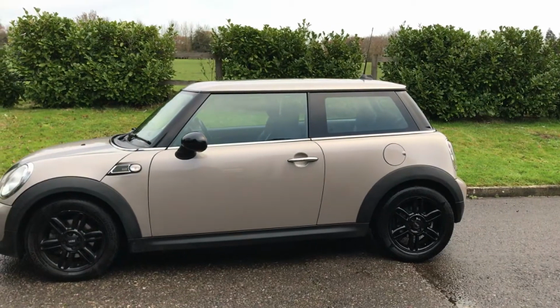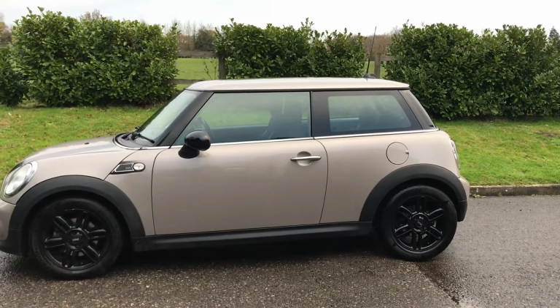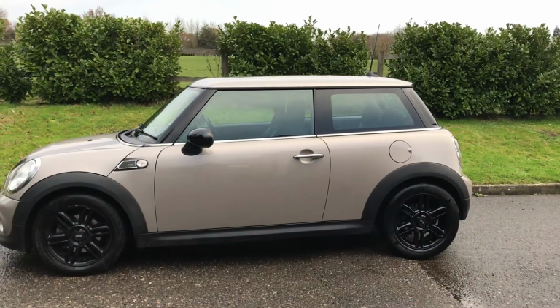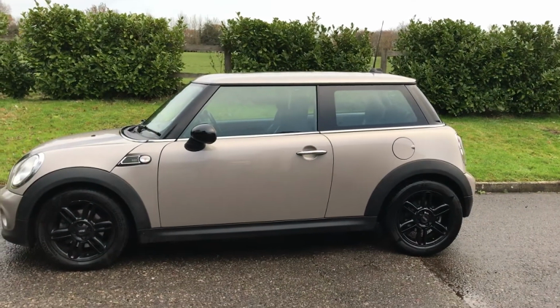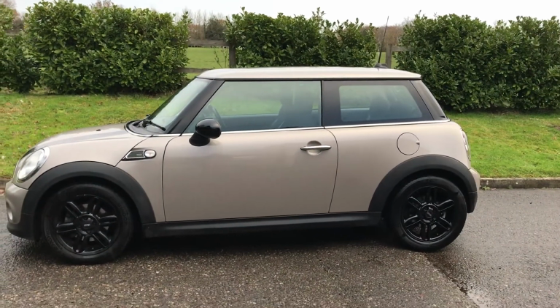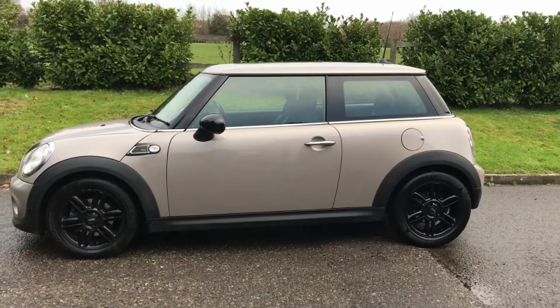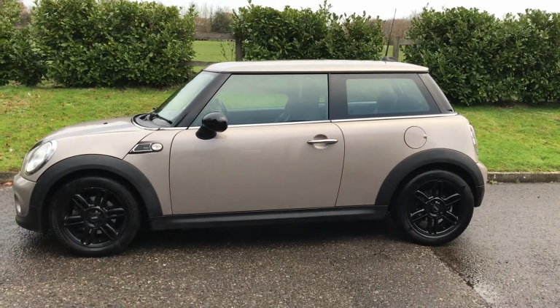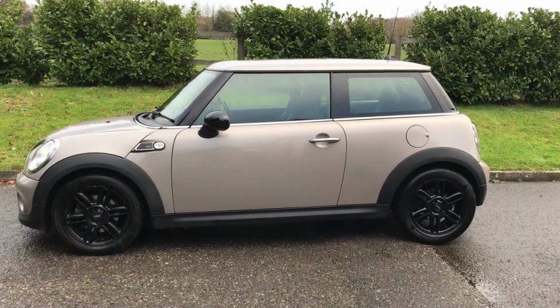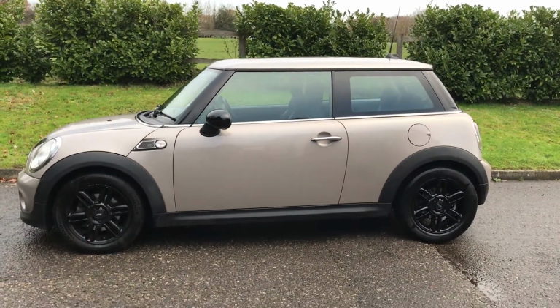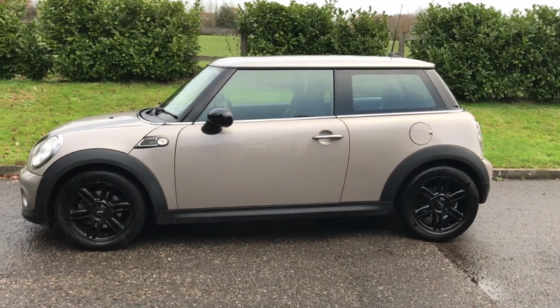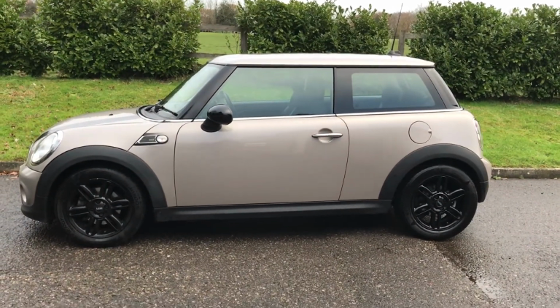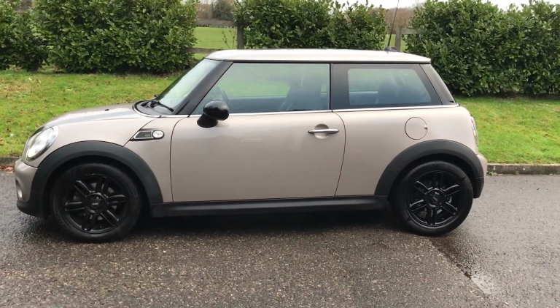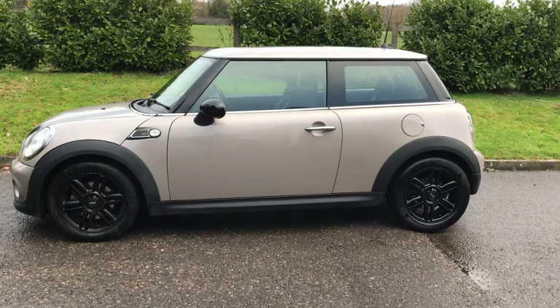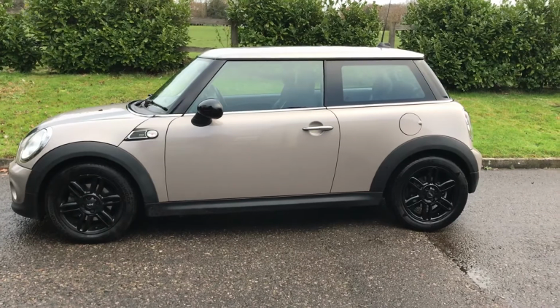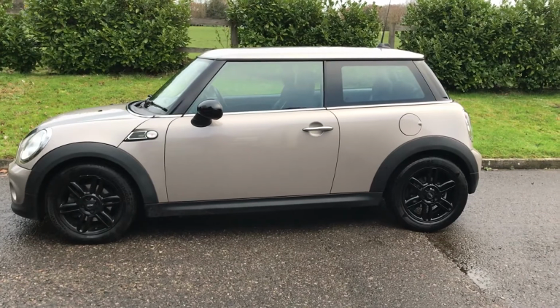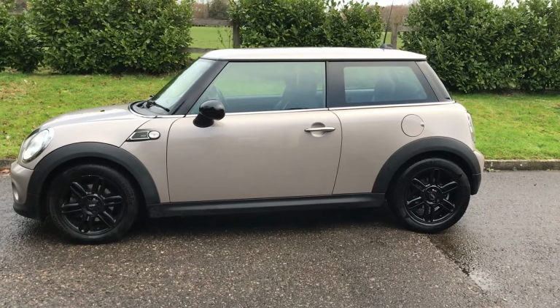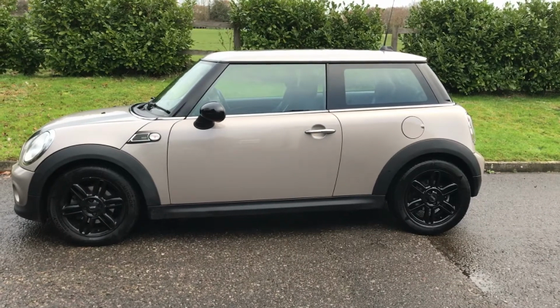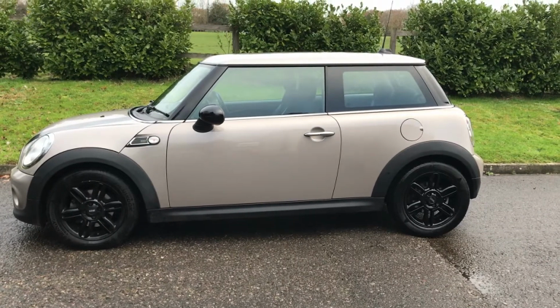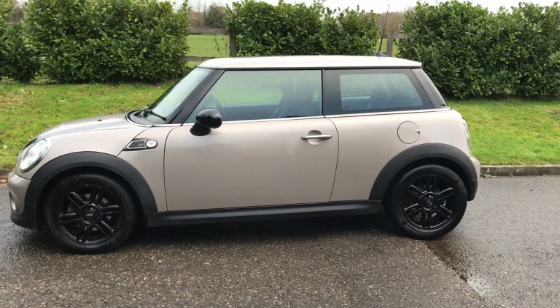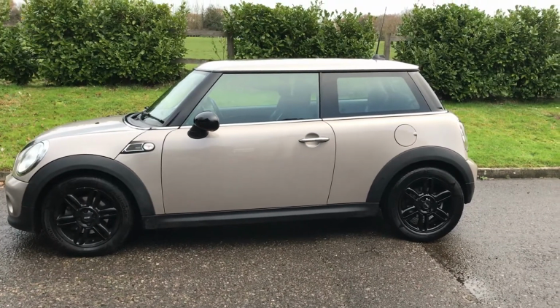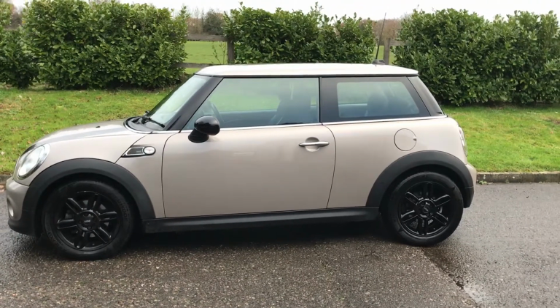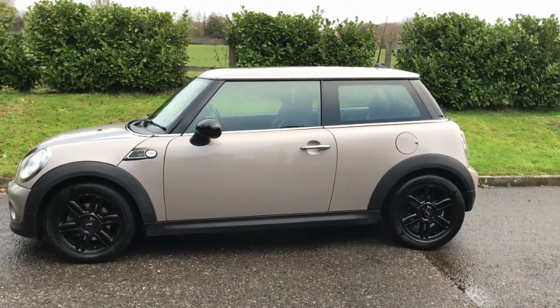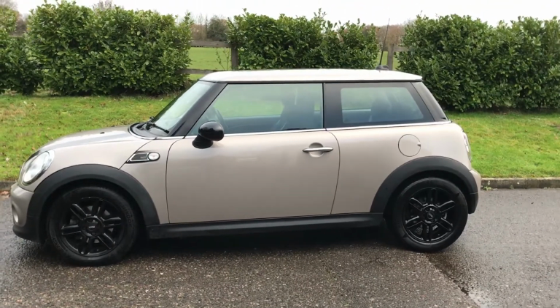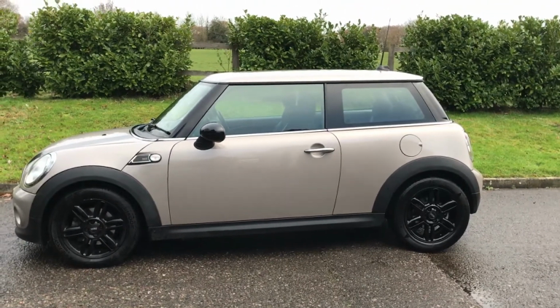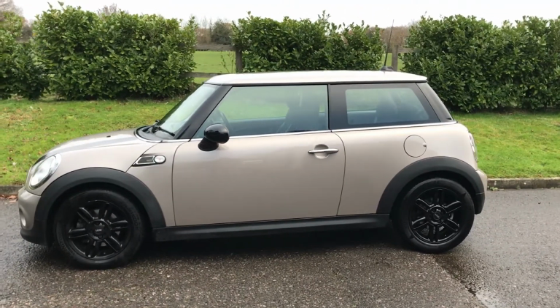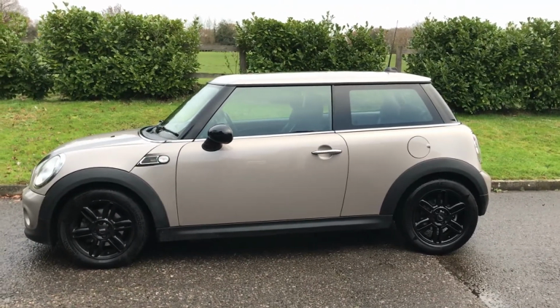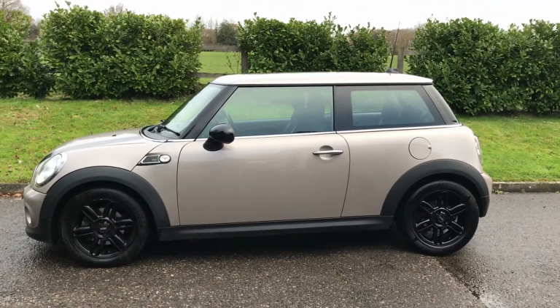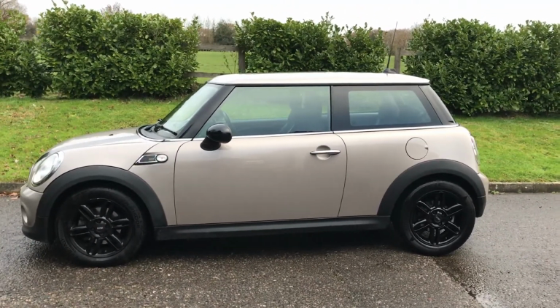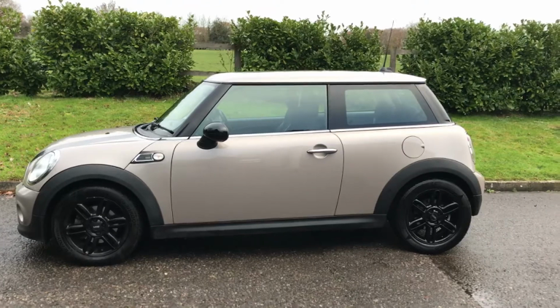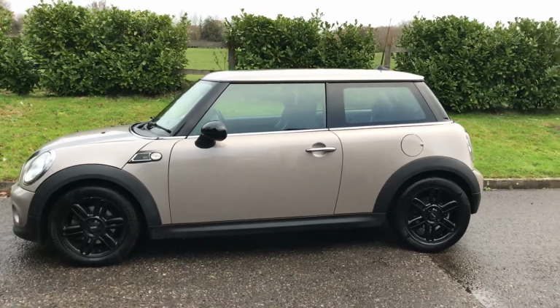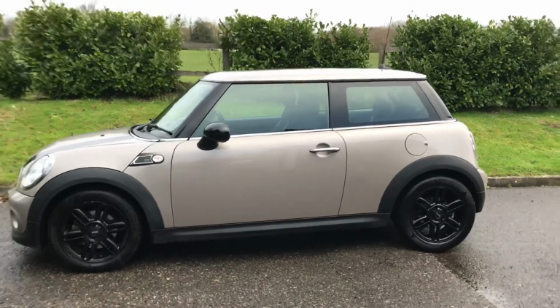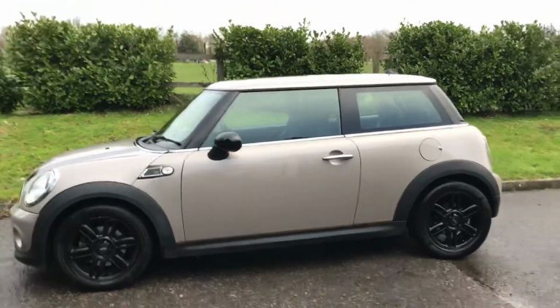This is a 2013 63 plate limited edition Mini Cooper Baker Street. She is petrol and she is automatic. Let me show you around.